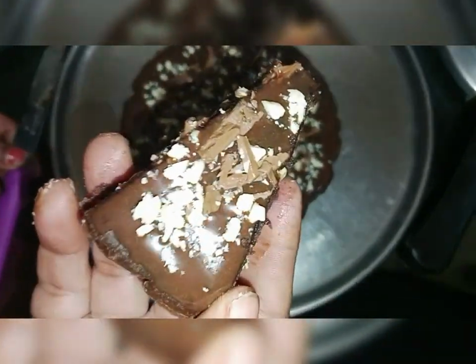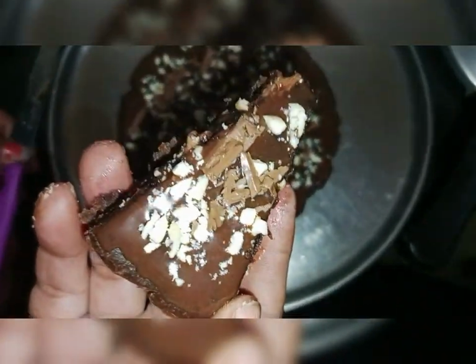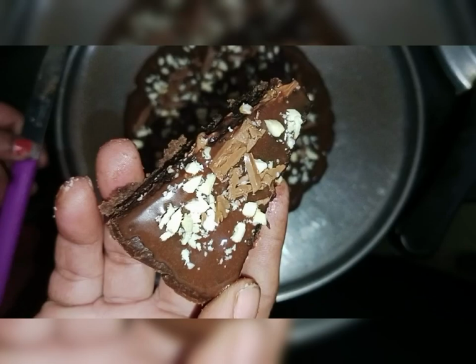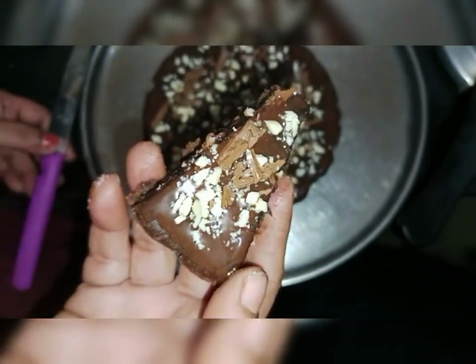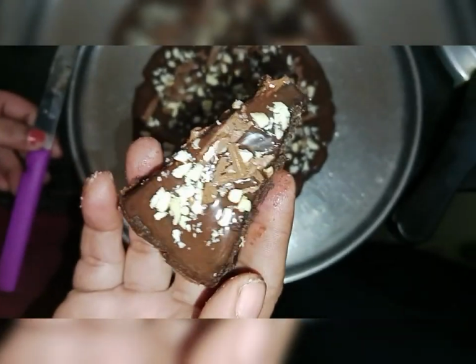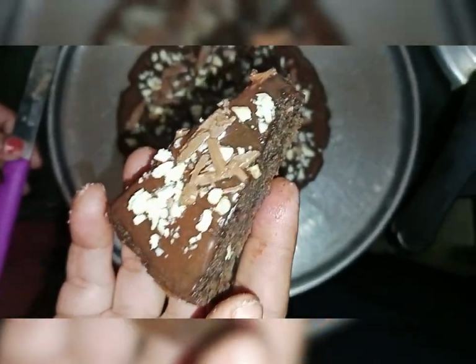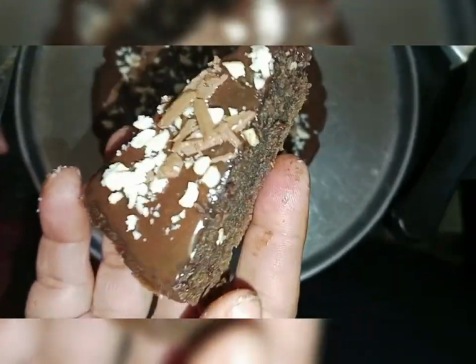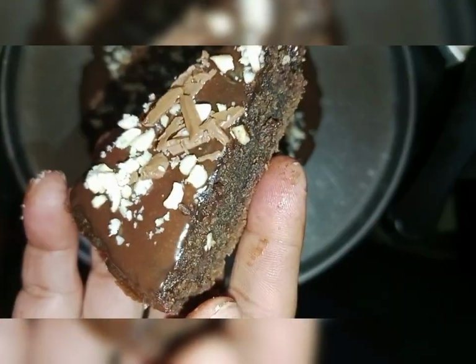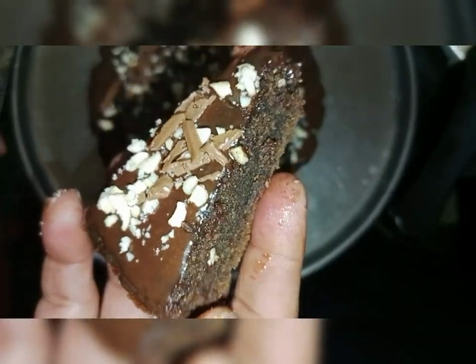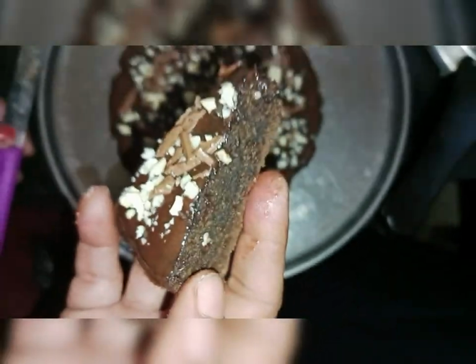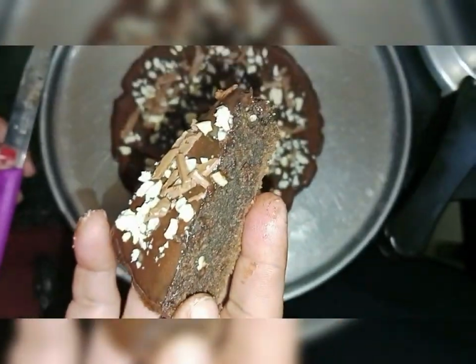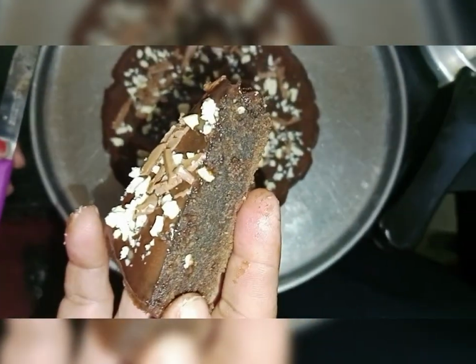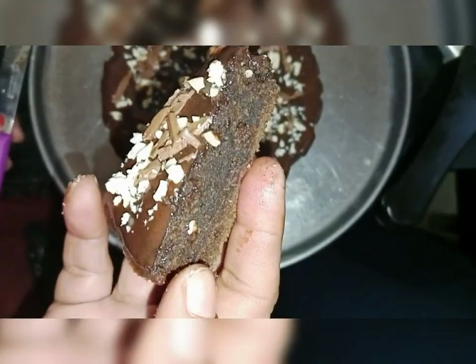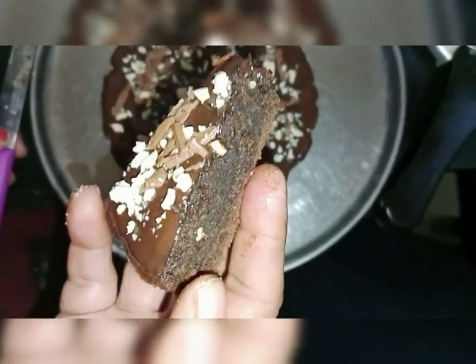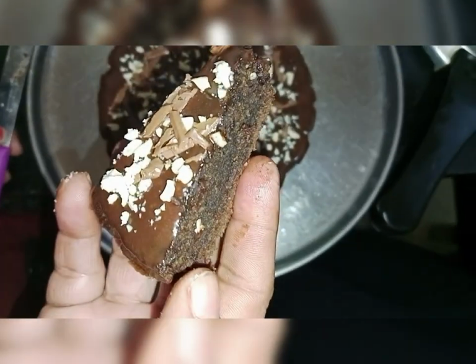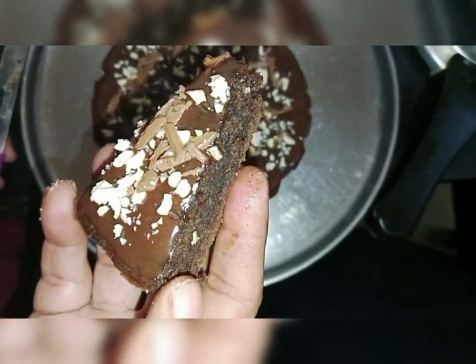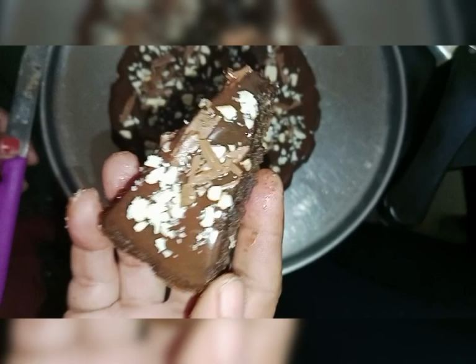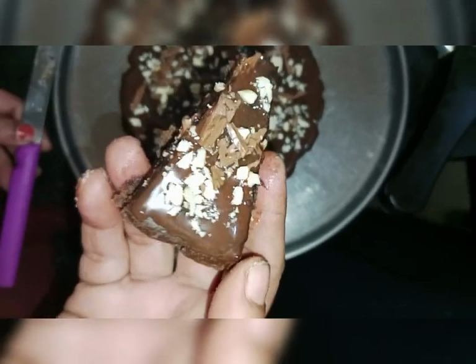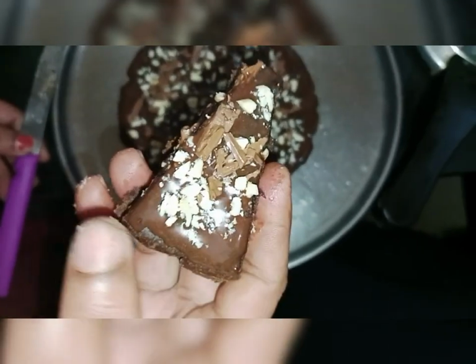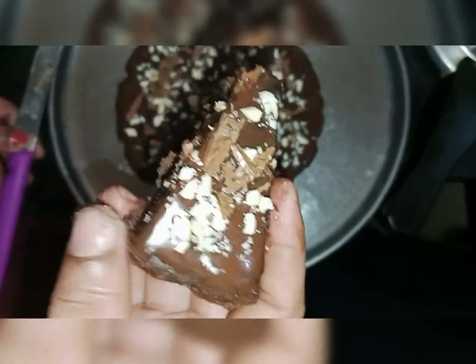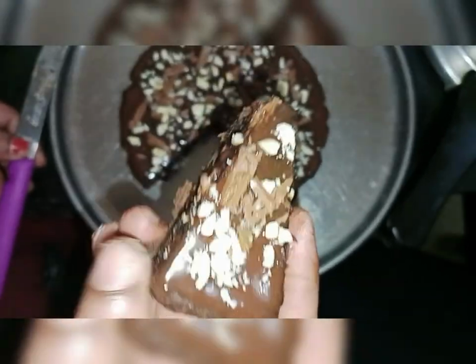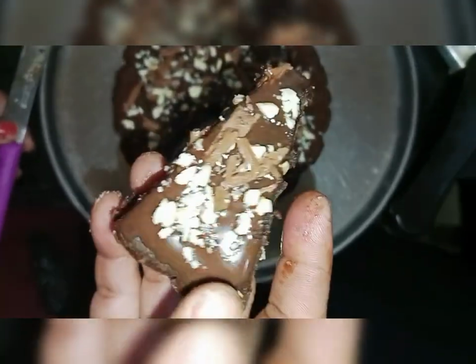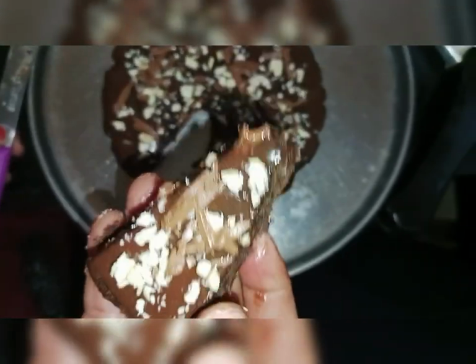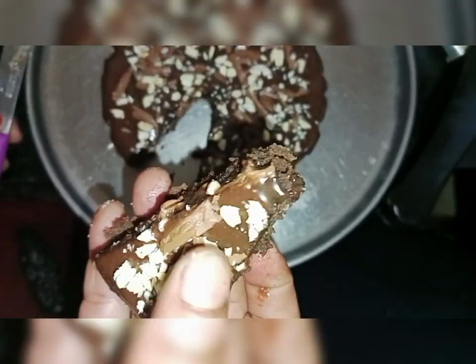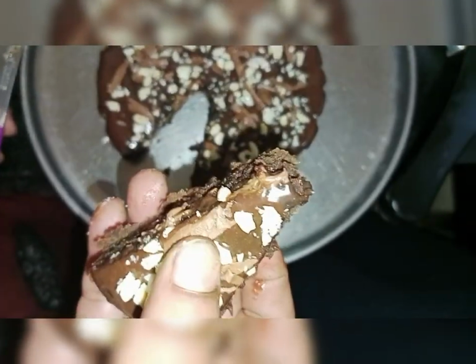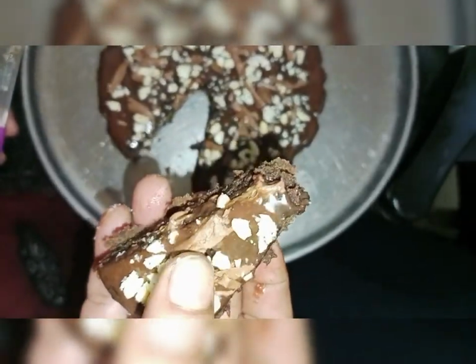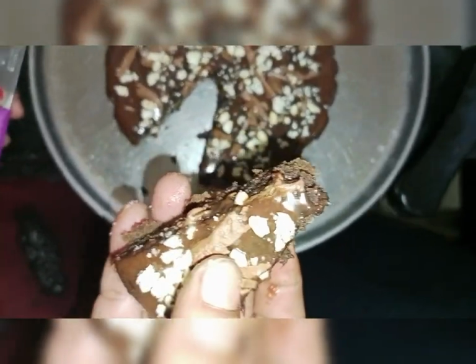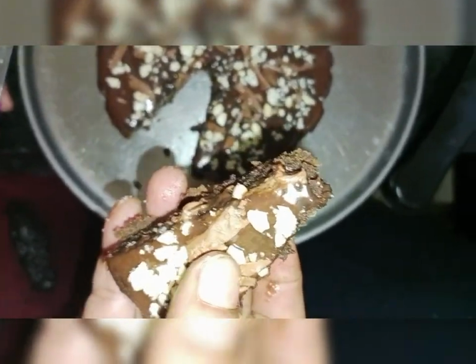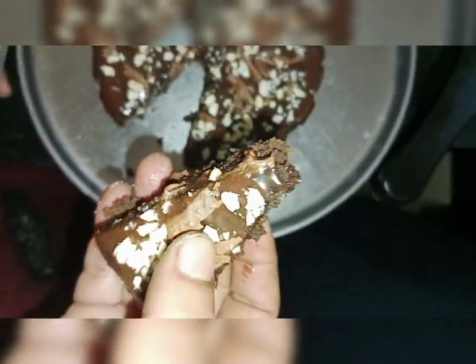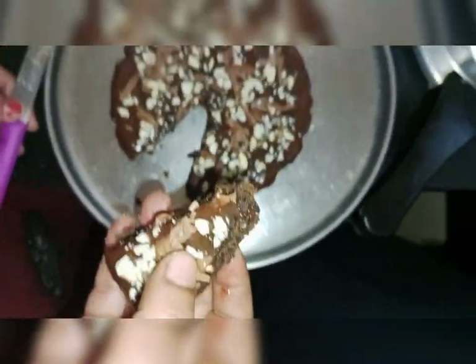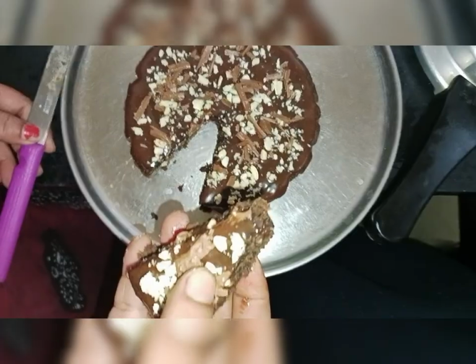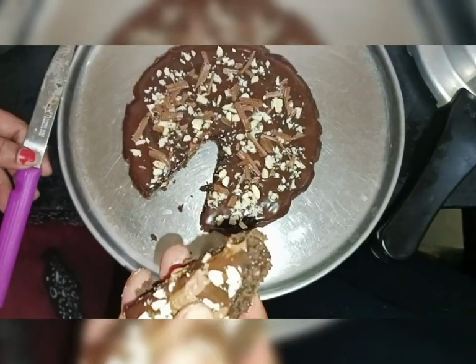I will add a chocolate cake. I will add a comment. Thank you, friends.